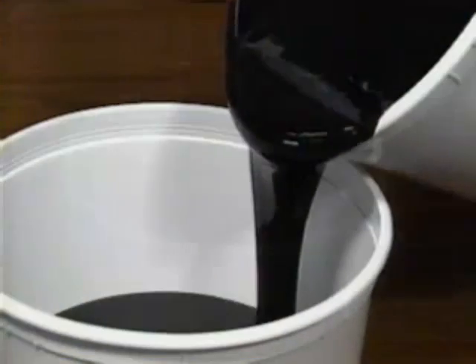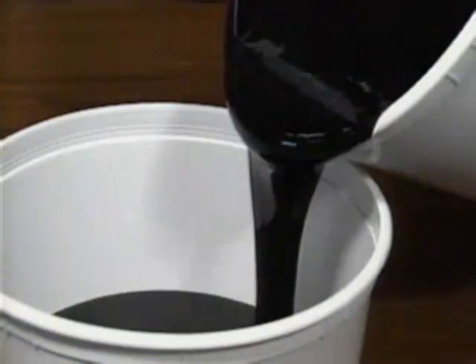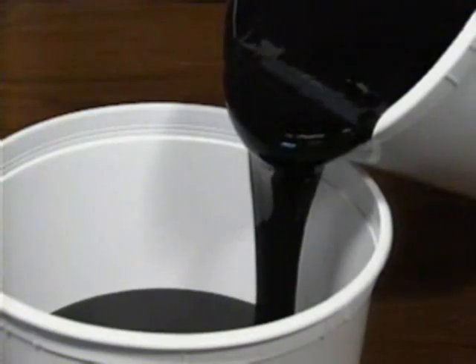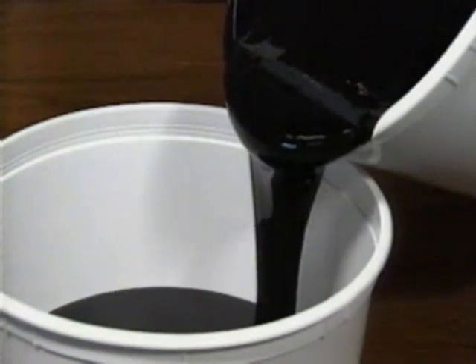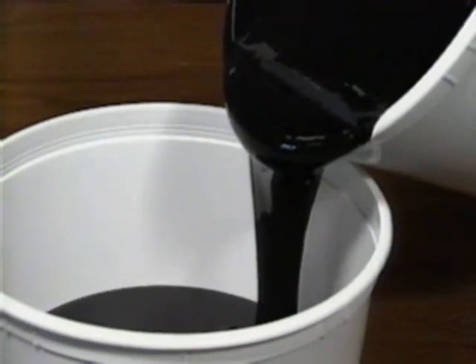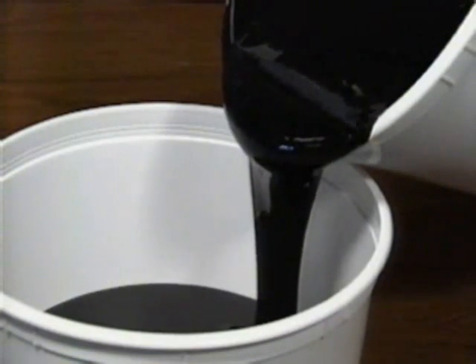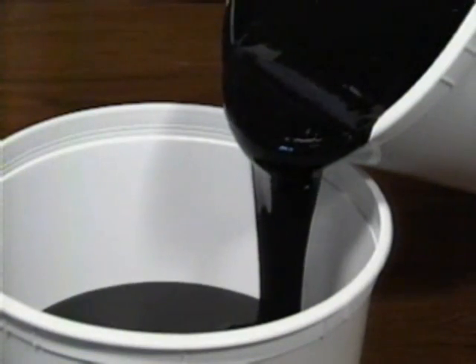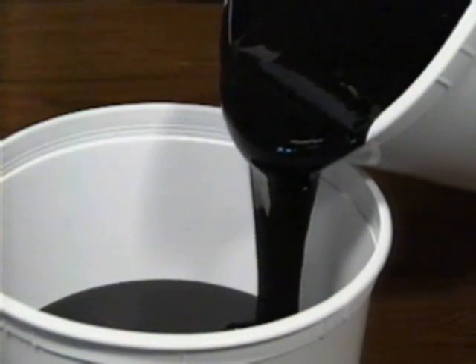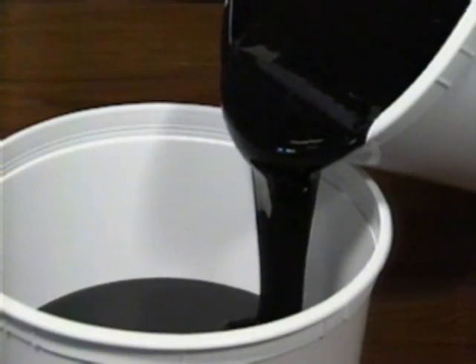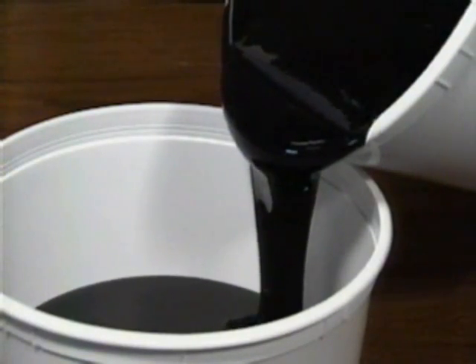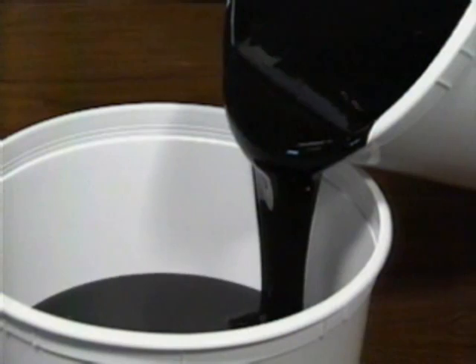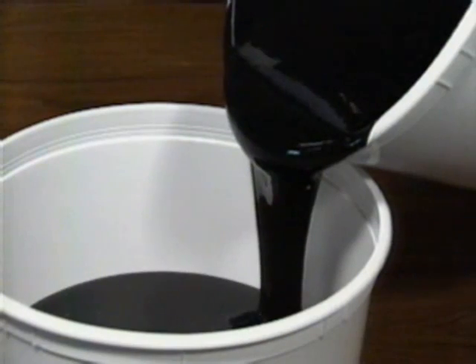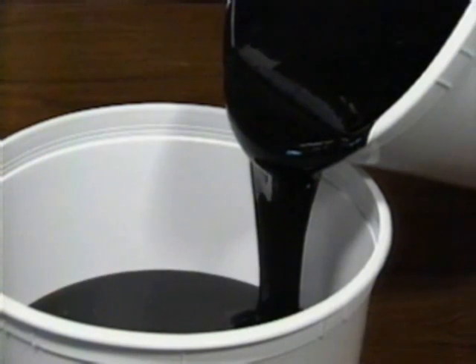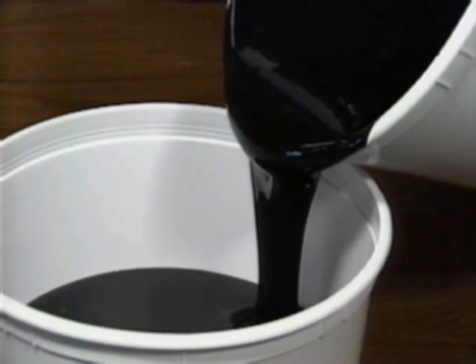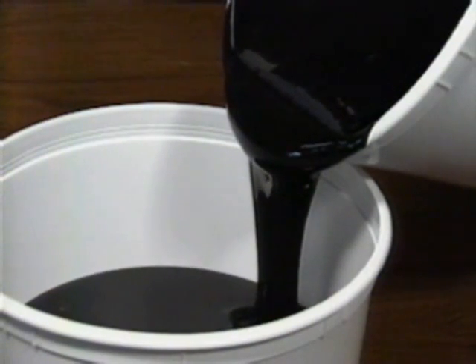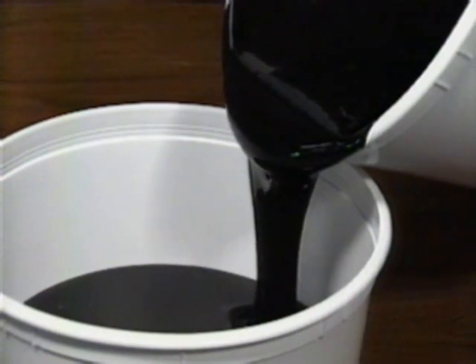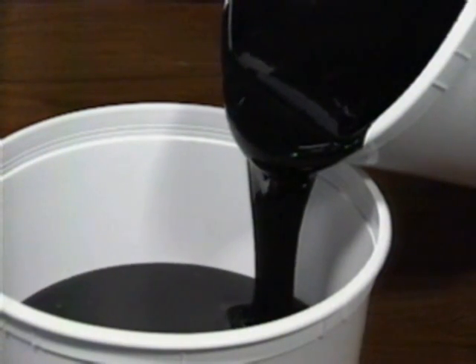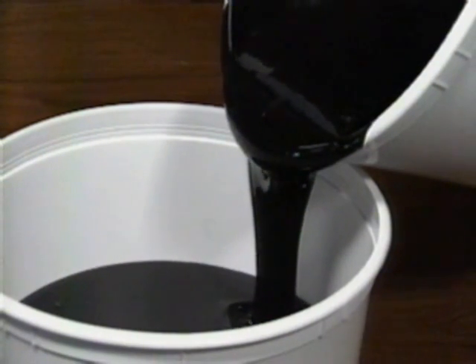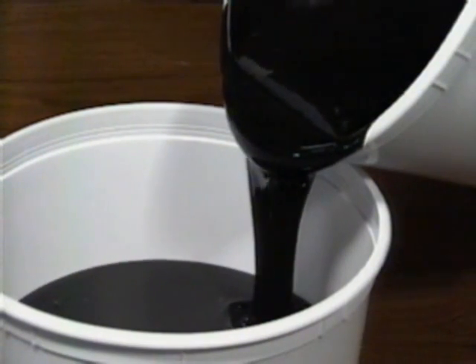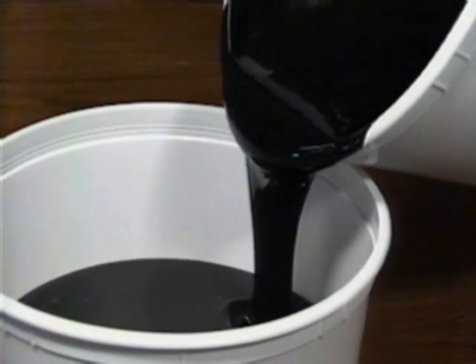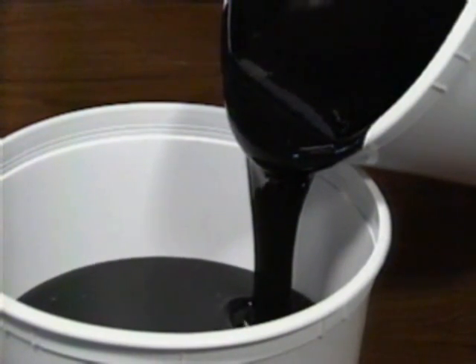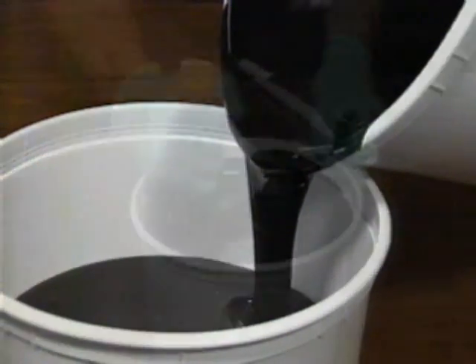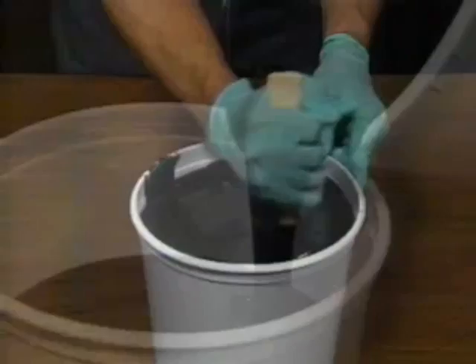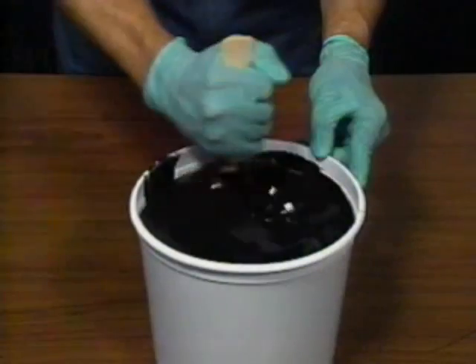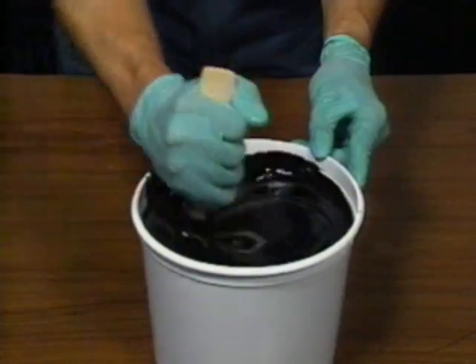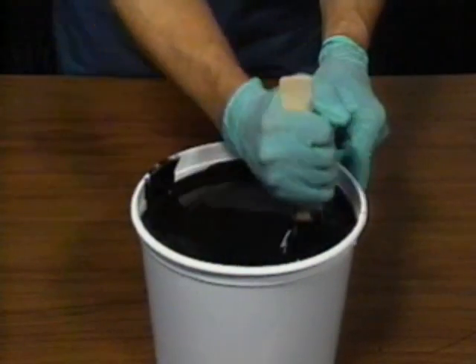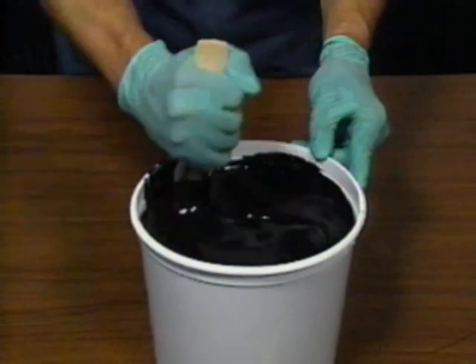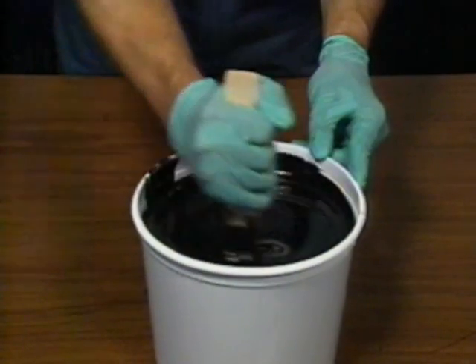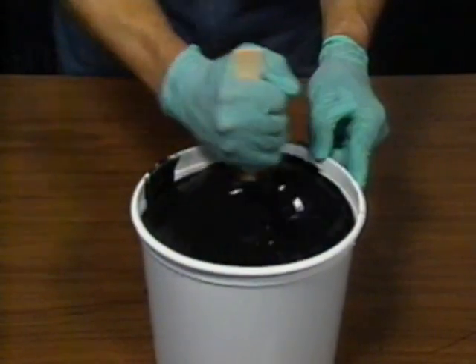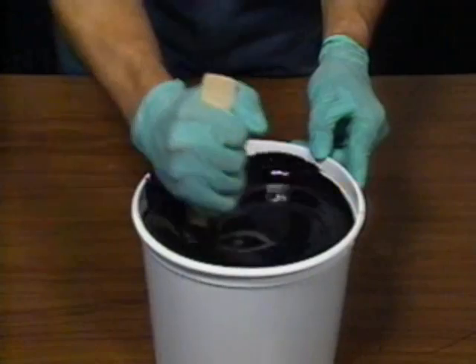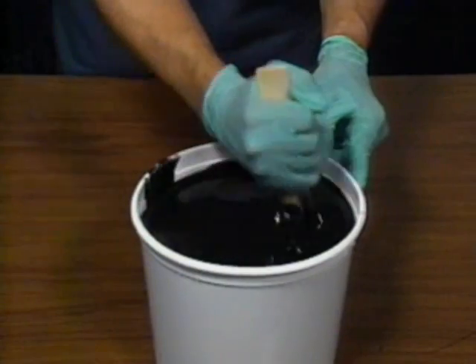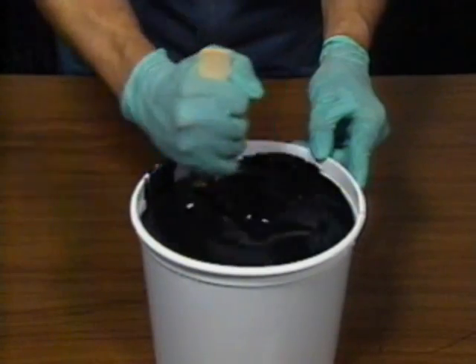Next, pour the entire mixture into another clean bucket and continue to mix the urethane. This will ensure that the components are thoroughly blended.